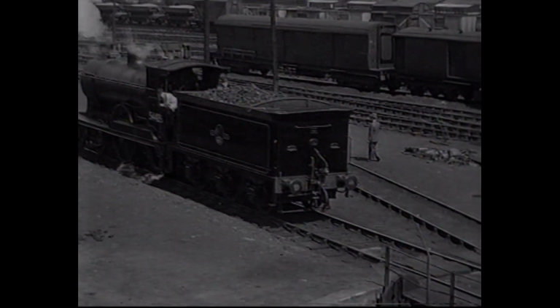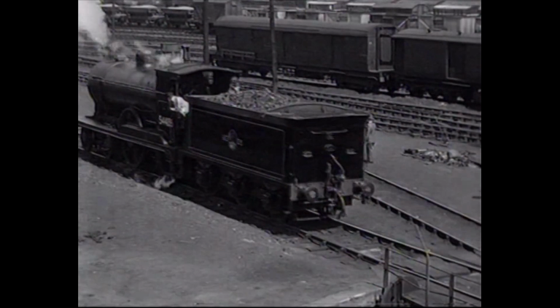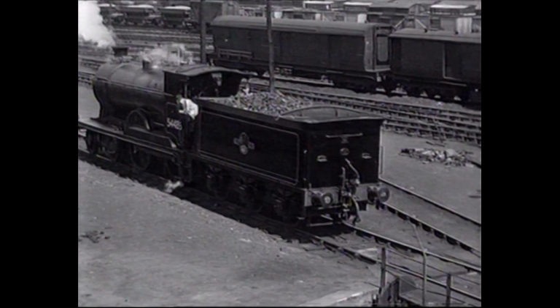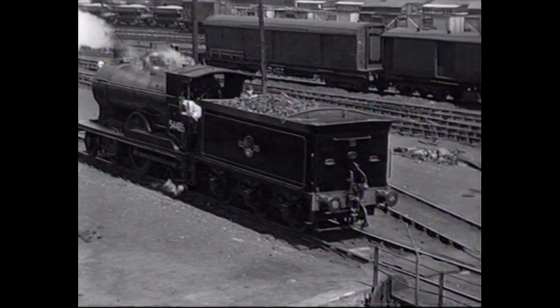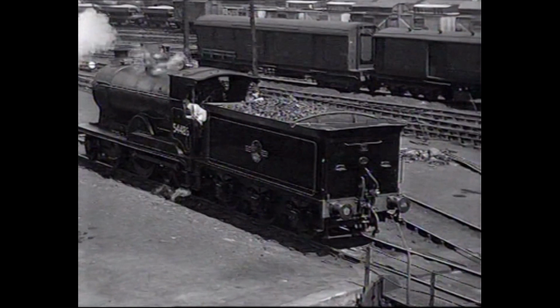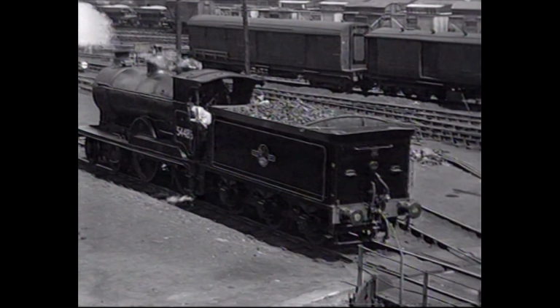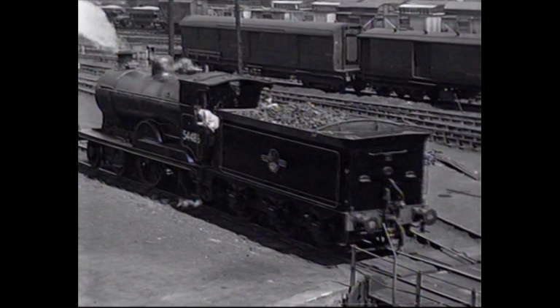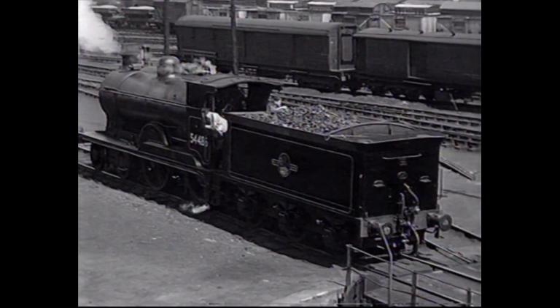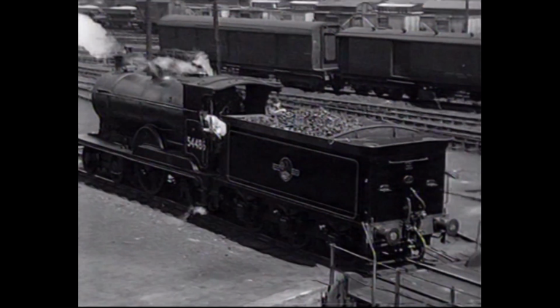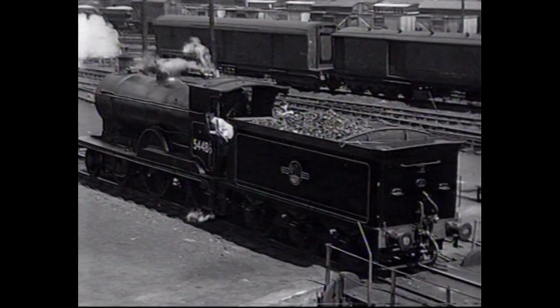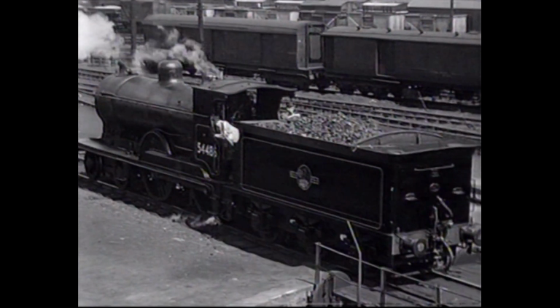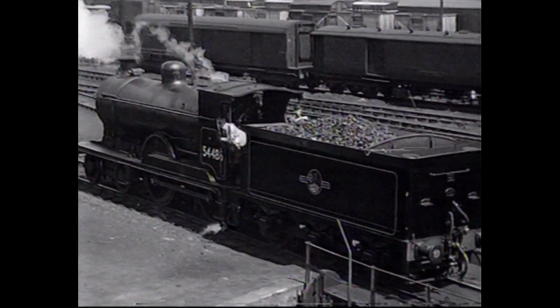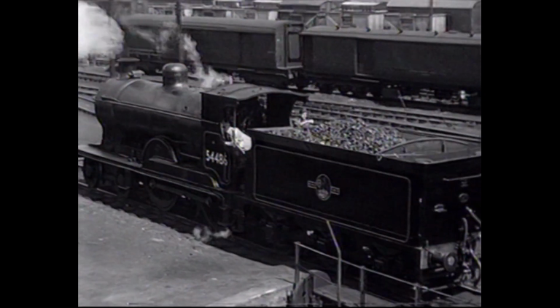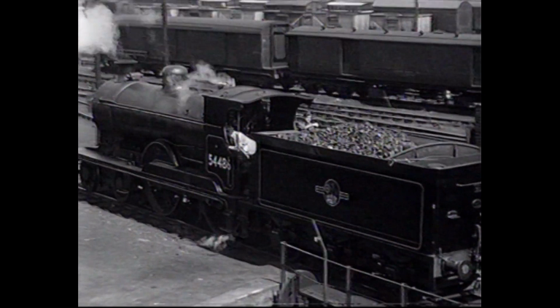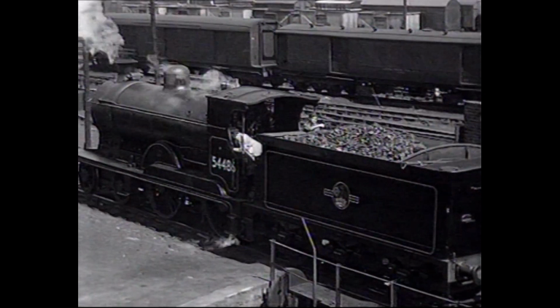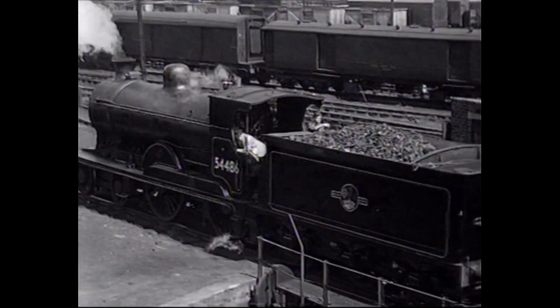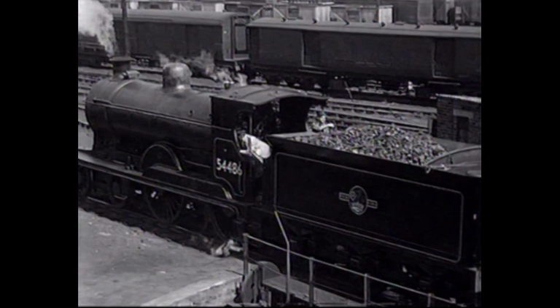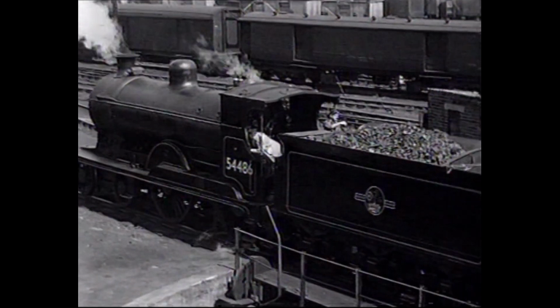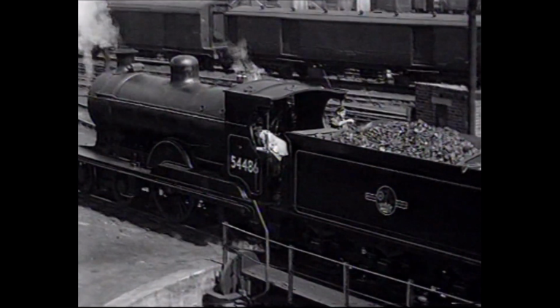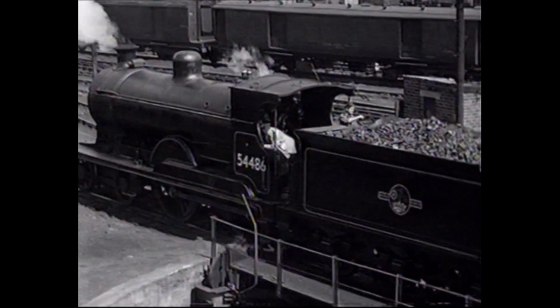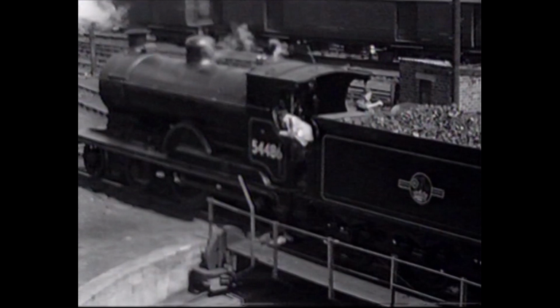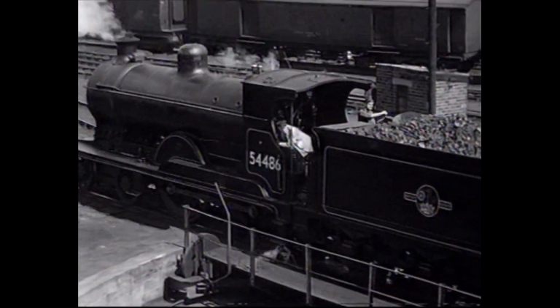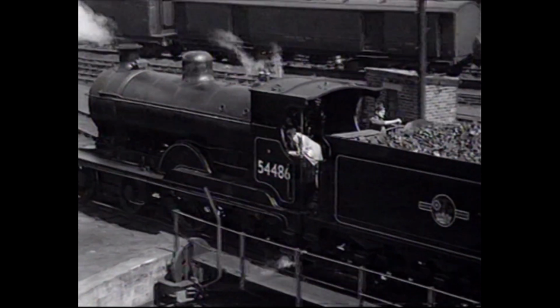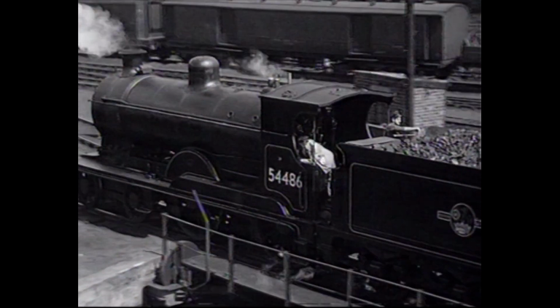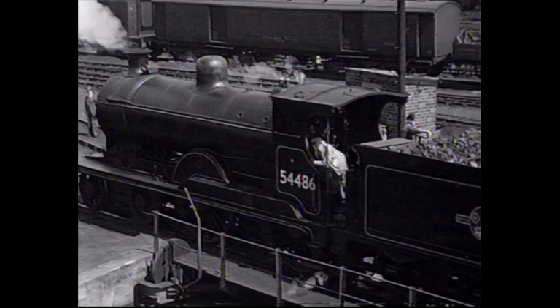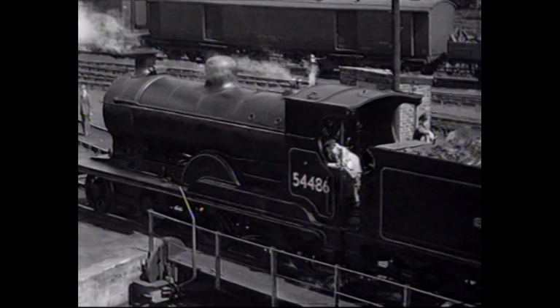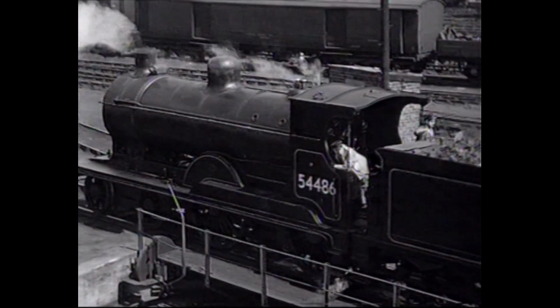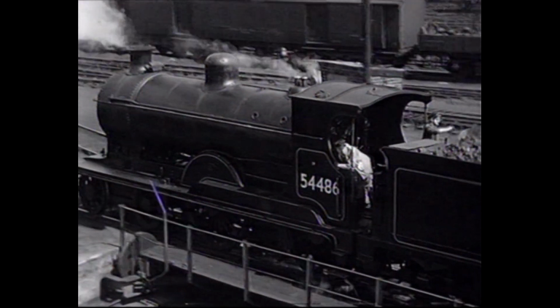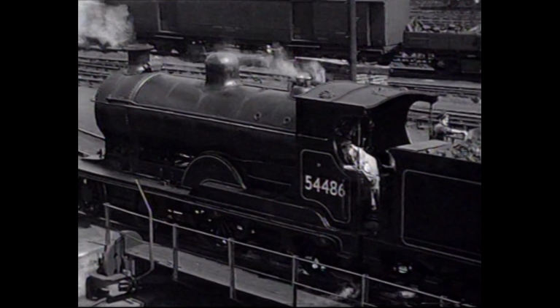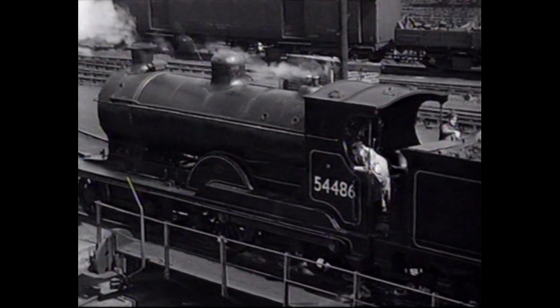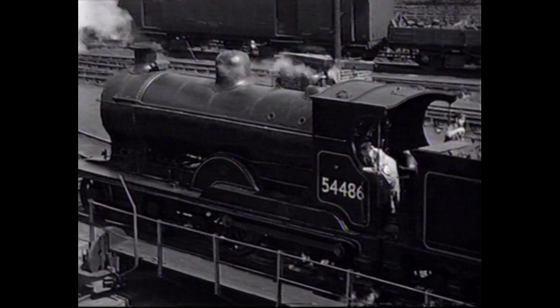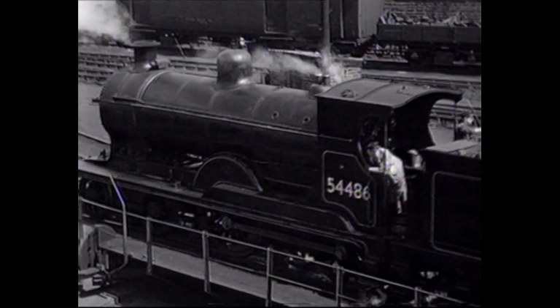The film of the two 4-4-0s, known as Caledonian Bogies, commenced where the last film finished. The second of the two engines was 54486, which had had a more recent coat of paint than her sister, as she bore the post-1957 British Railways totem on her tender.